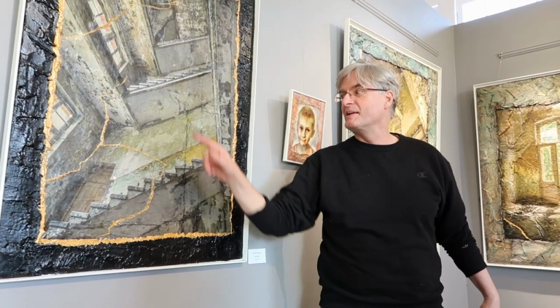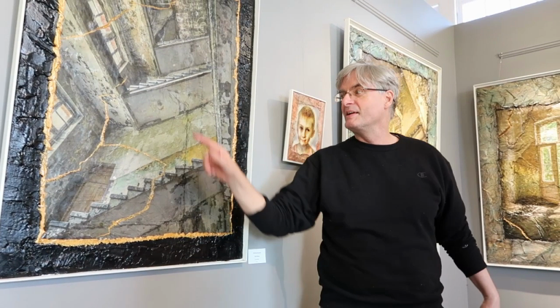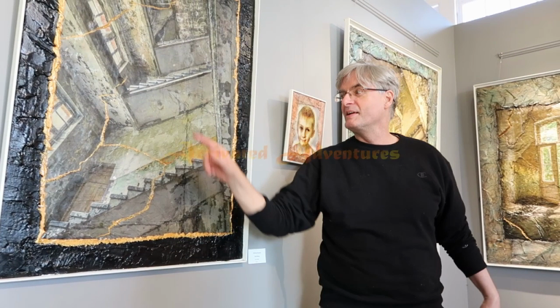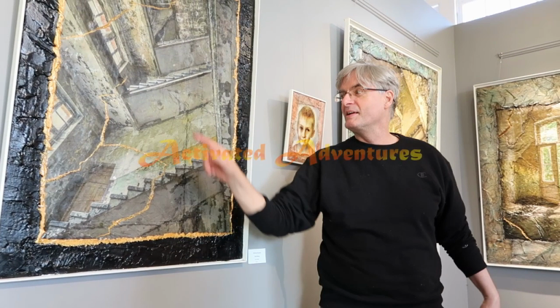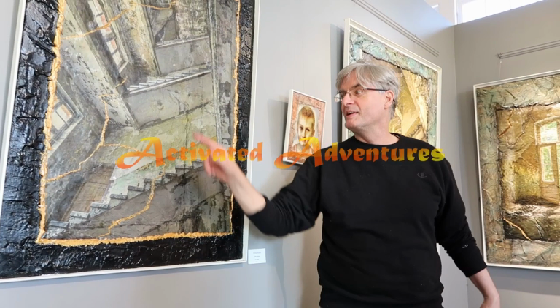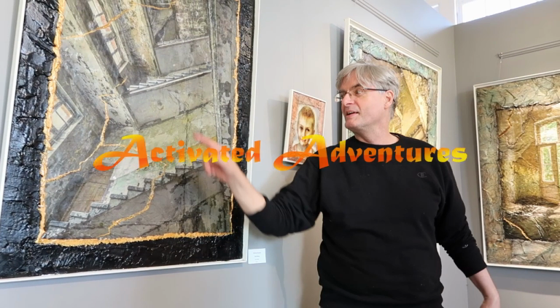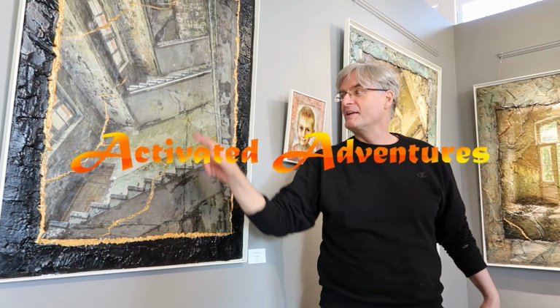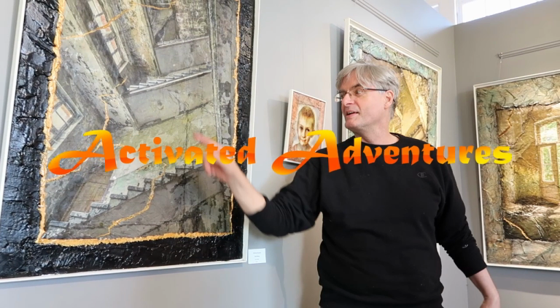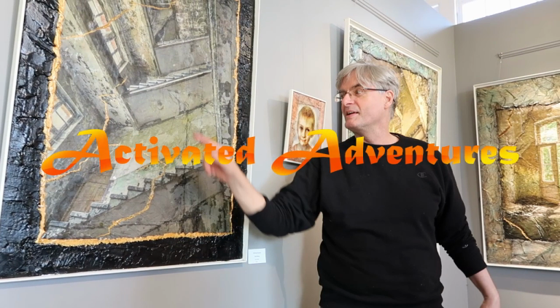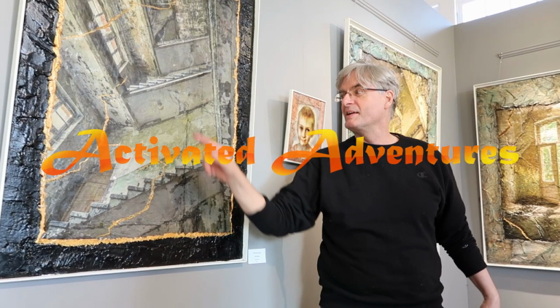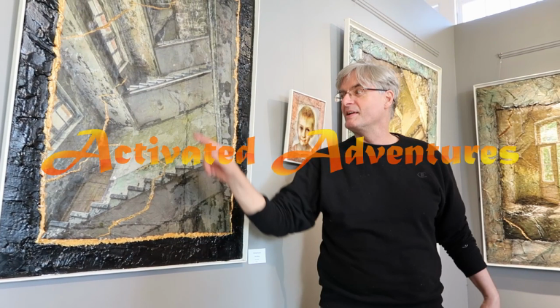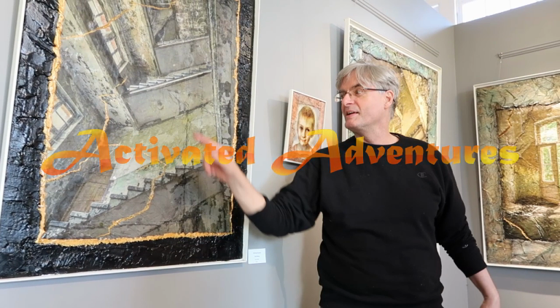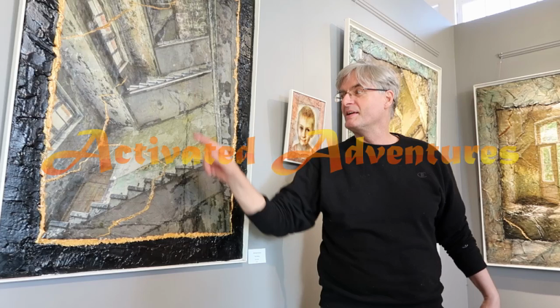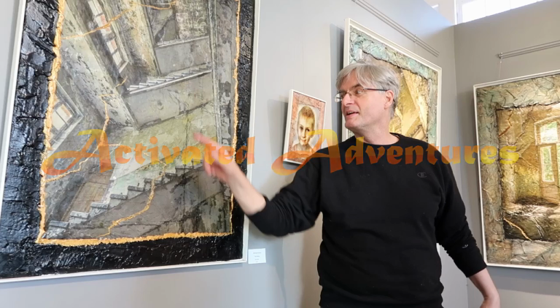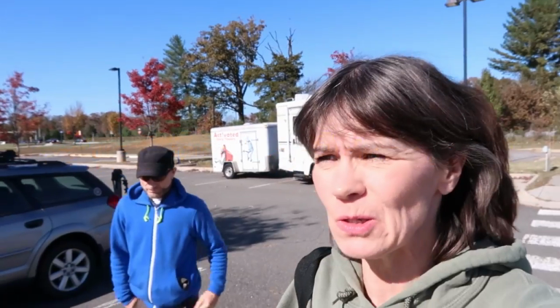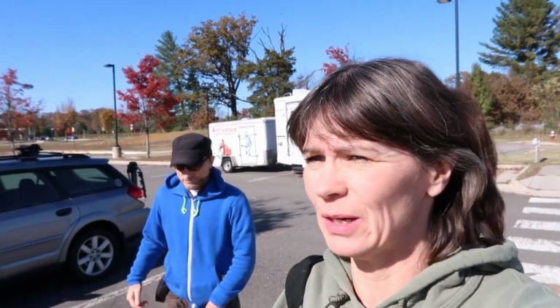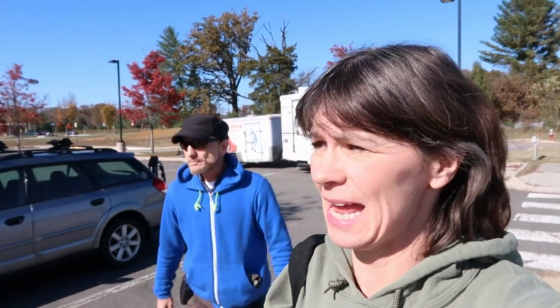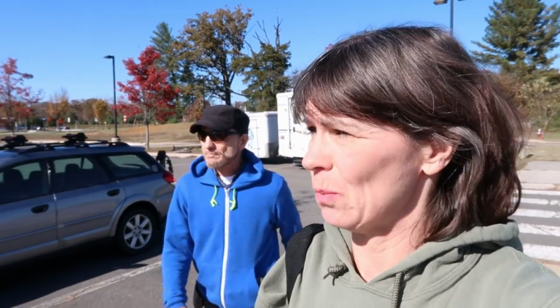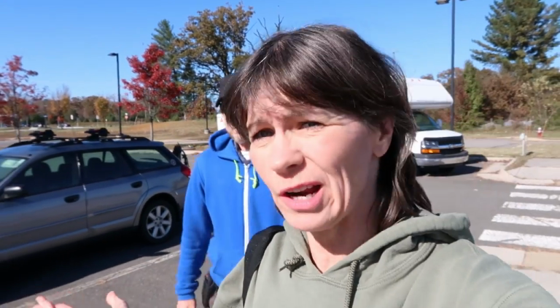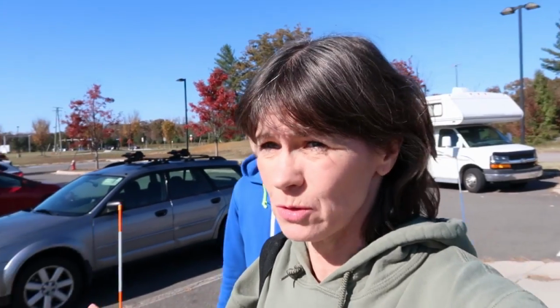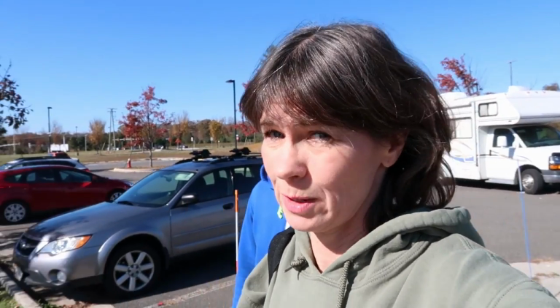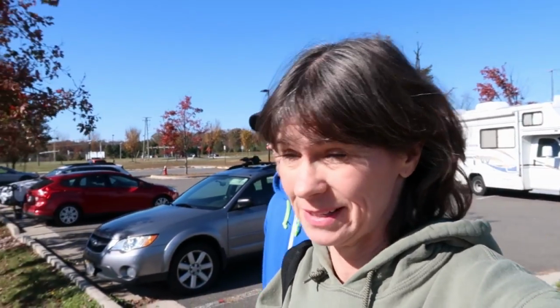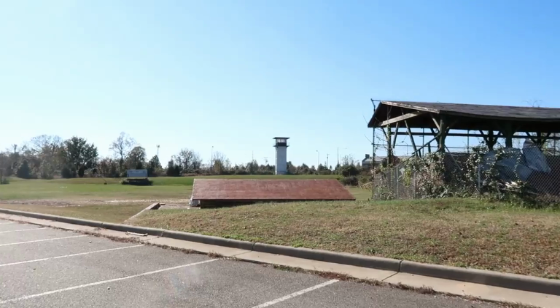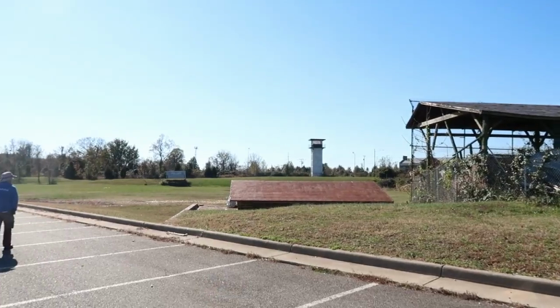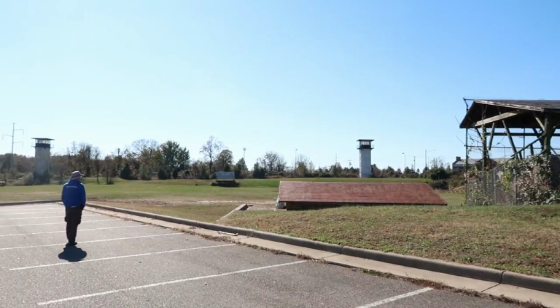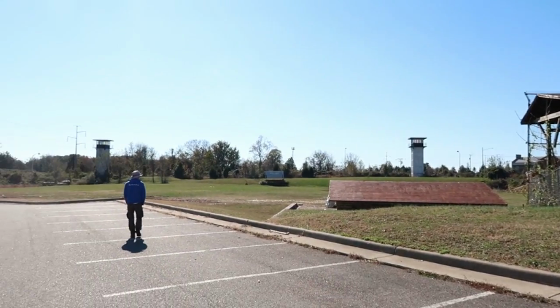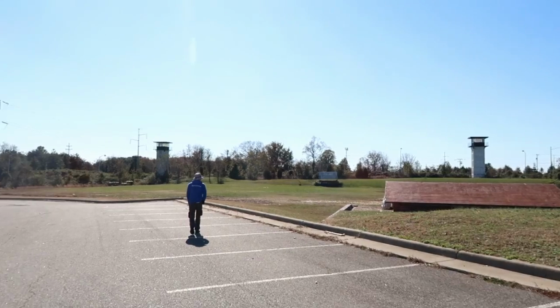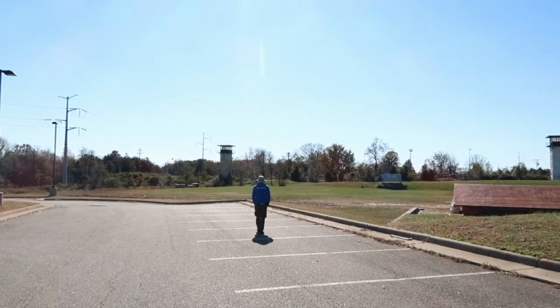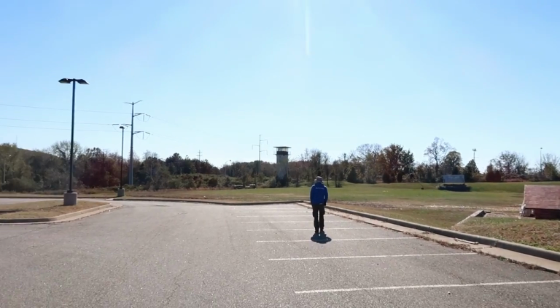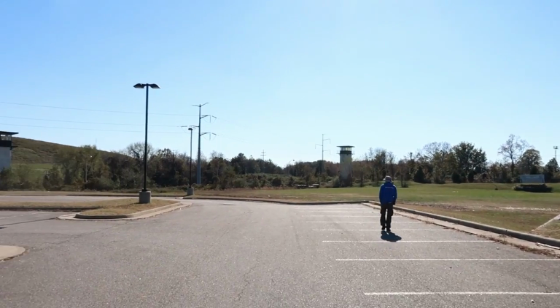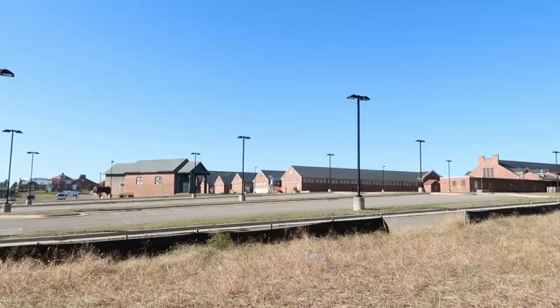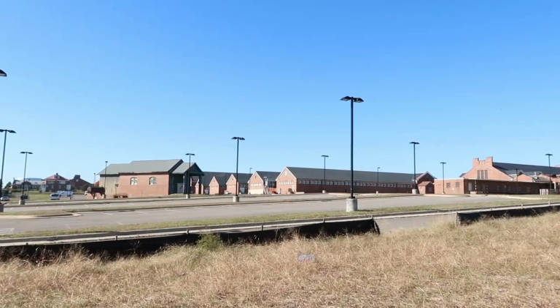Welcome to episode 23 of Activated Adventures, where the crew is on the go. We are touring a workhouse — it used to be a prison but it is now an art center in Lorton, Virginia.